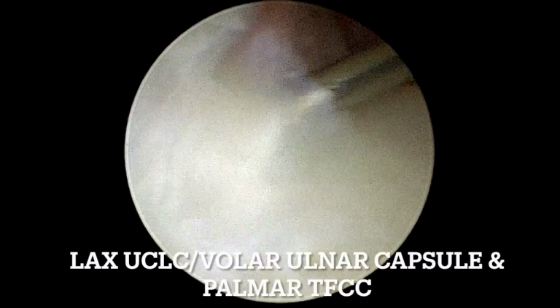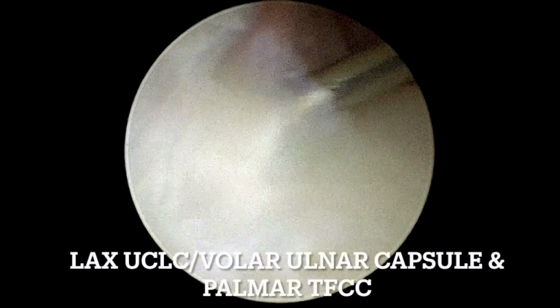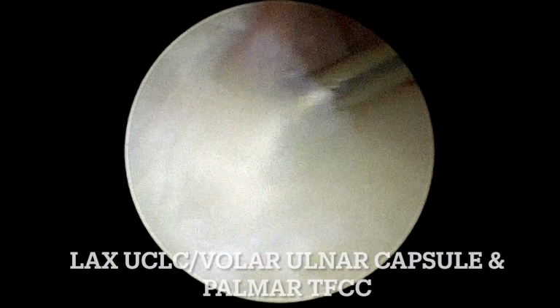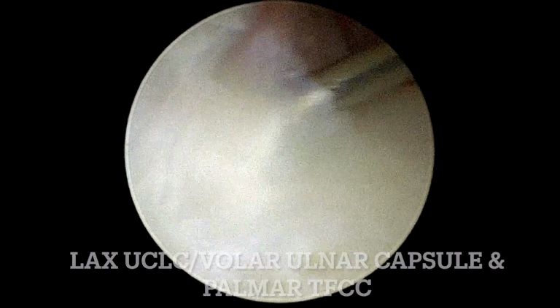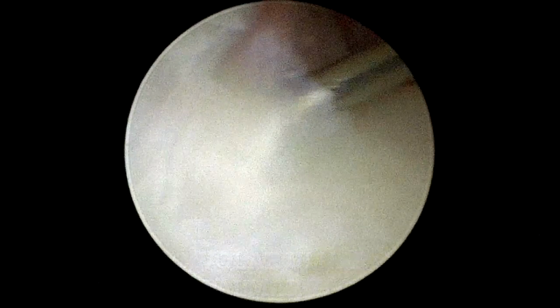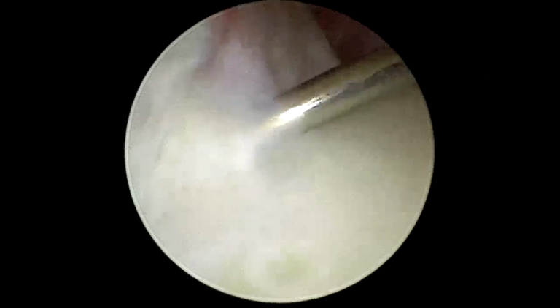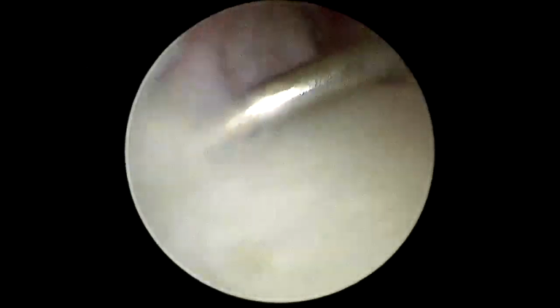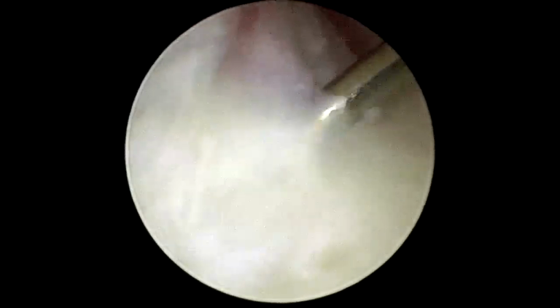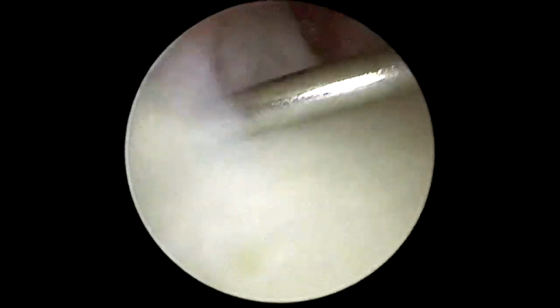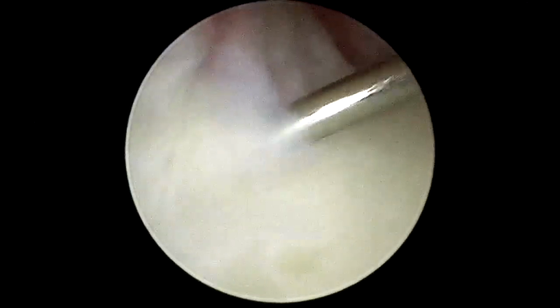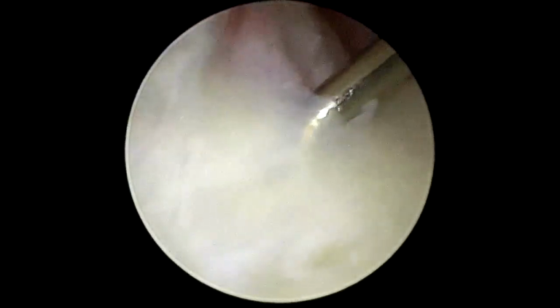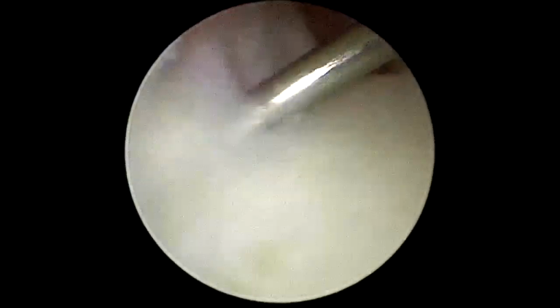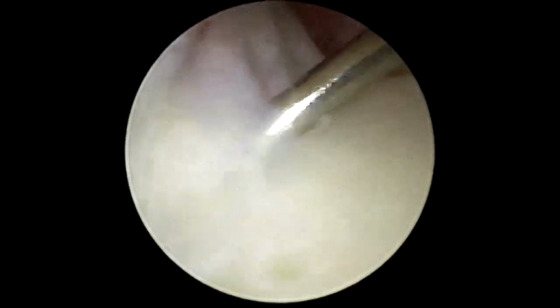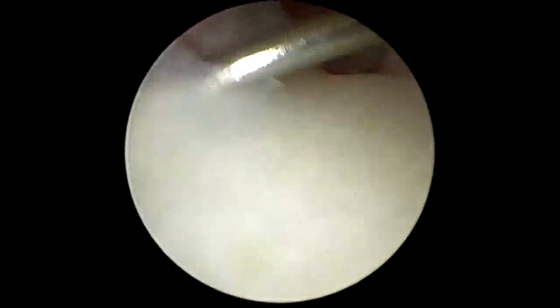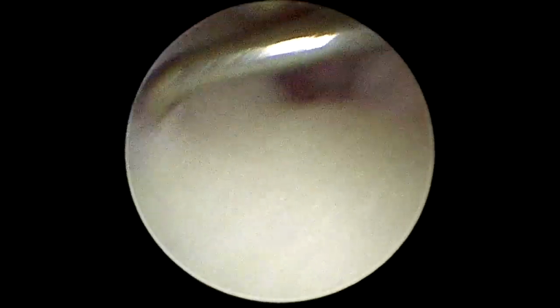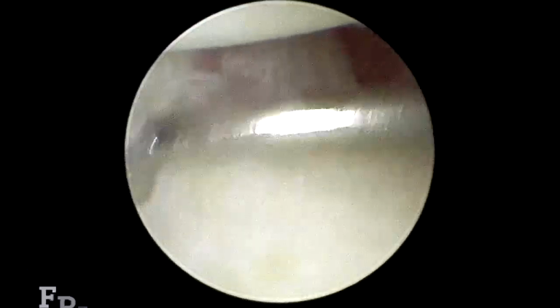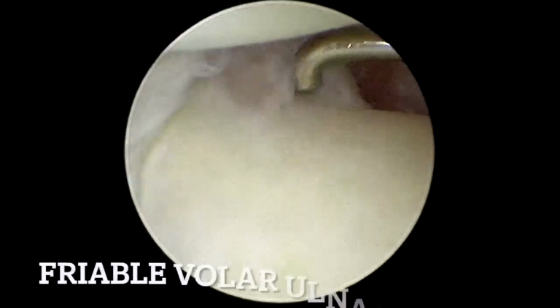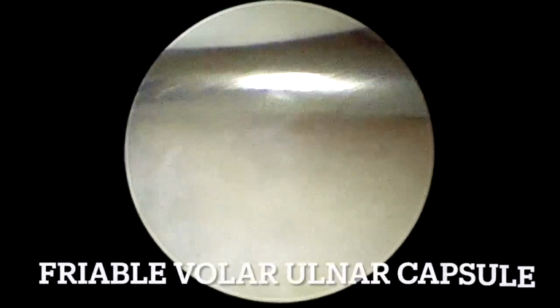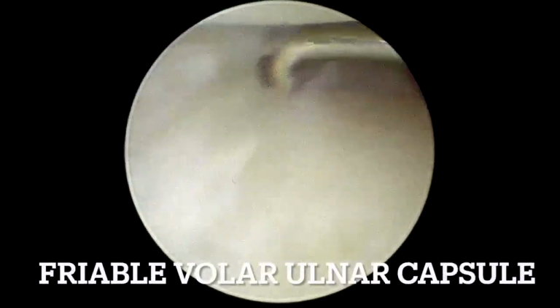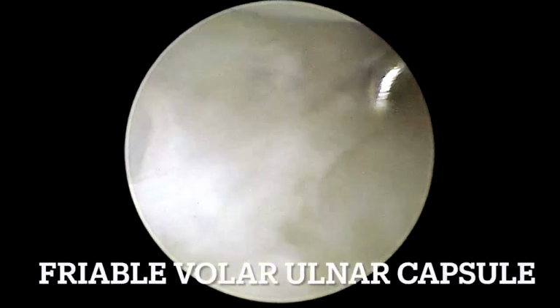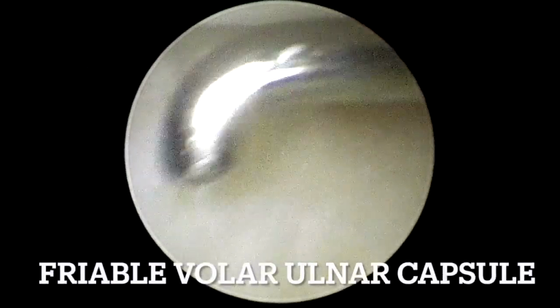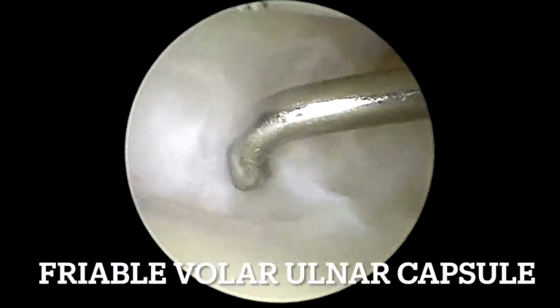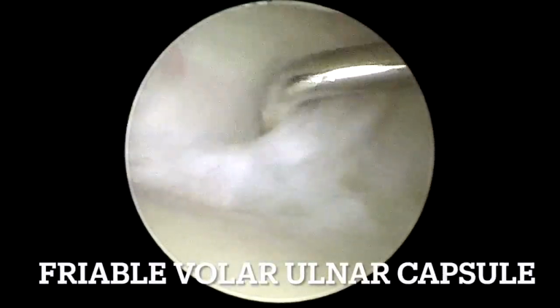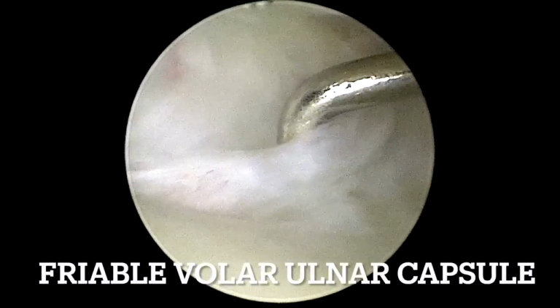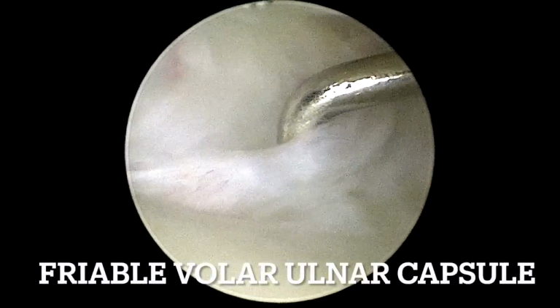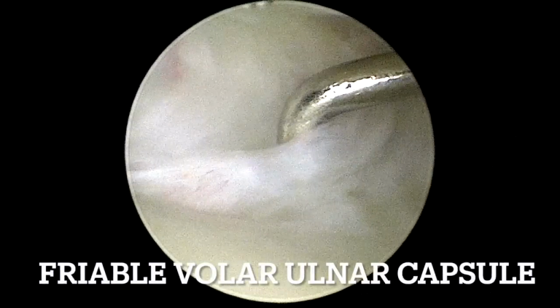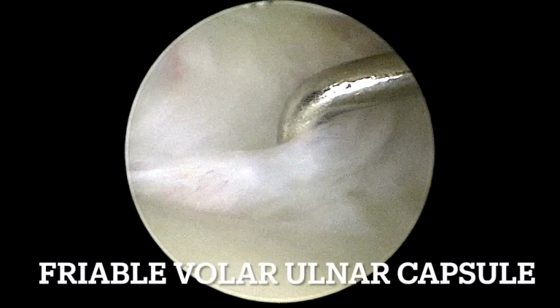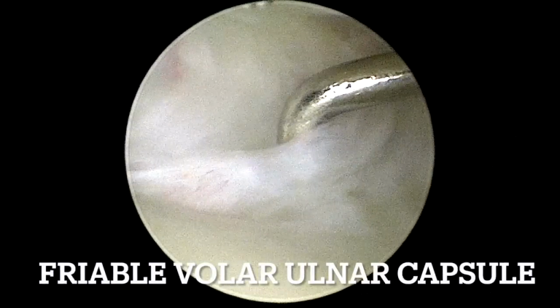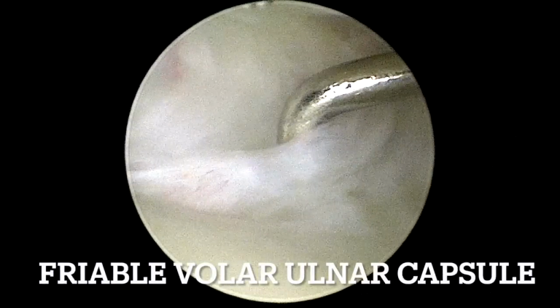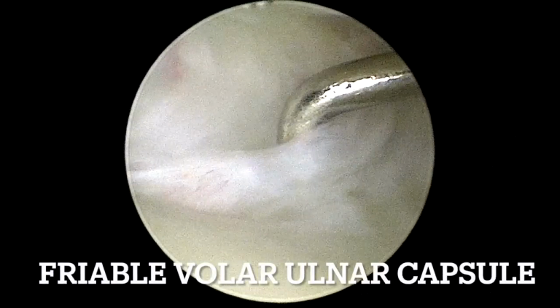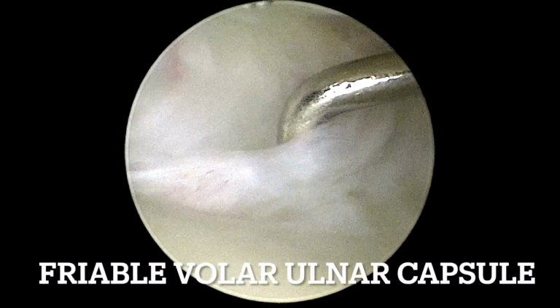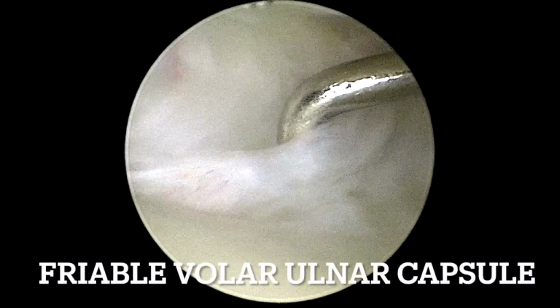One can assess the ulnar carpal ligament complex by hooking the capsule towards the centre of the ulnar head. A friable volar ulnar capsule can be appreciated.